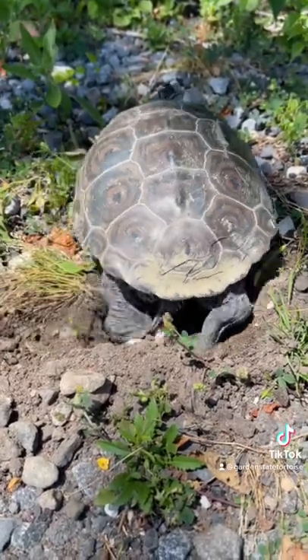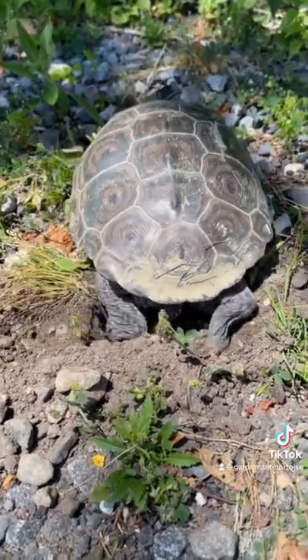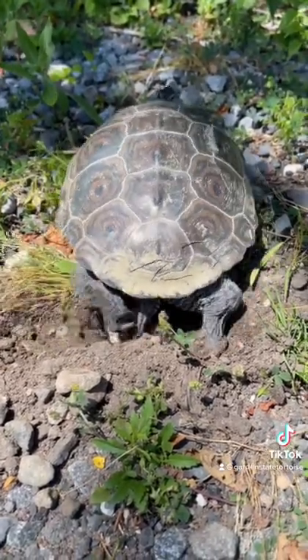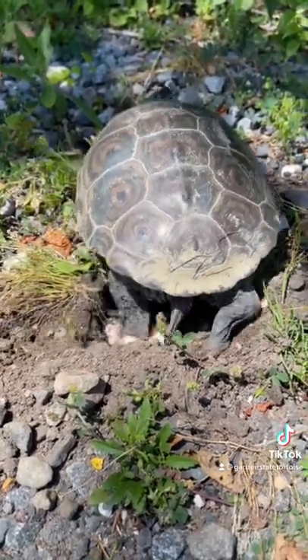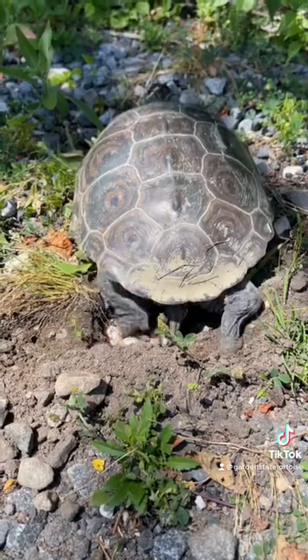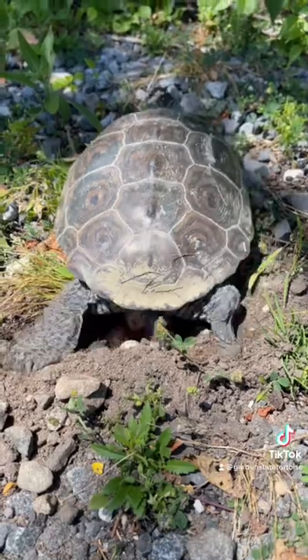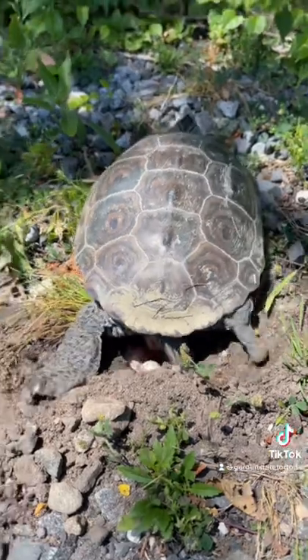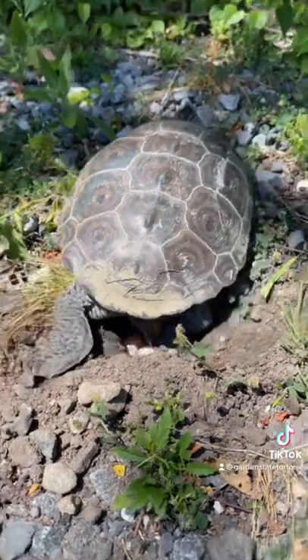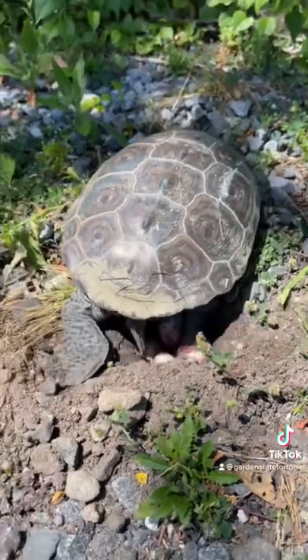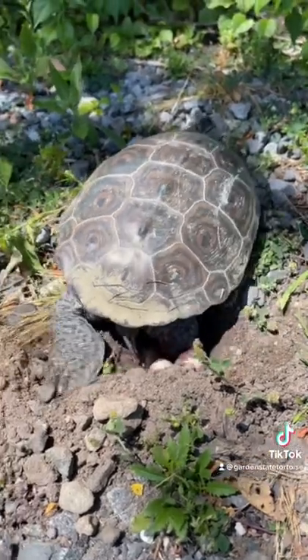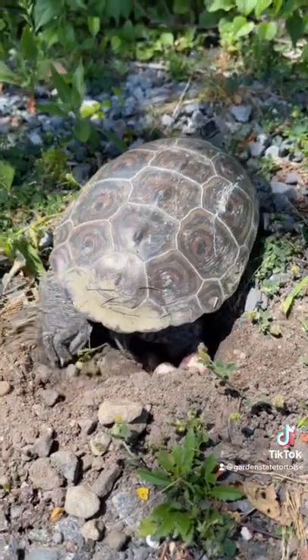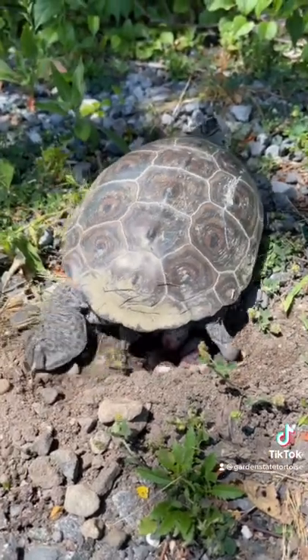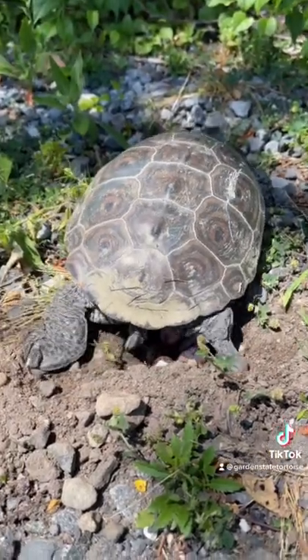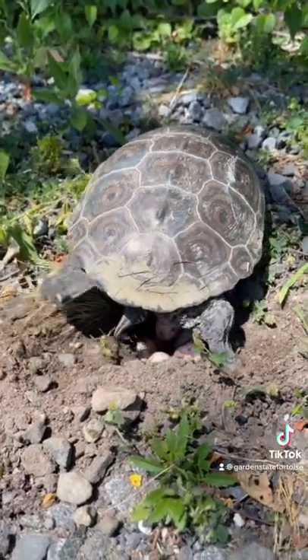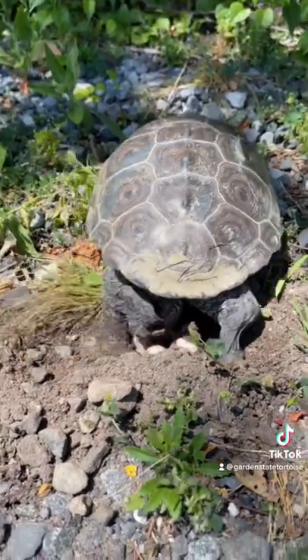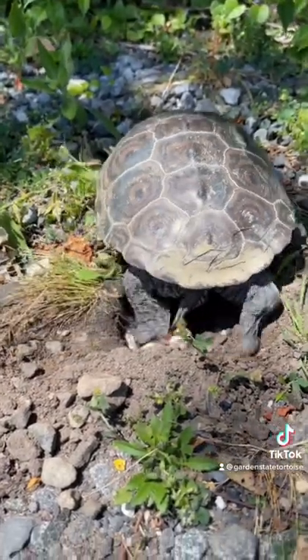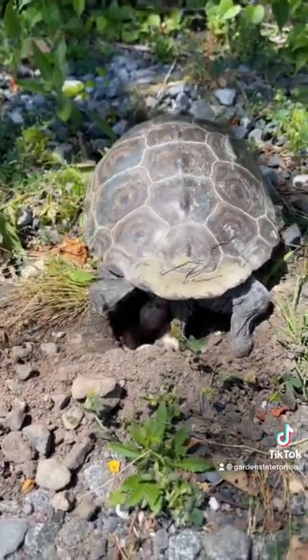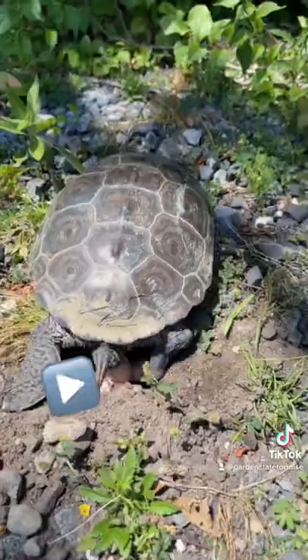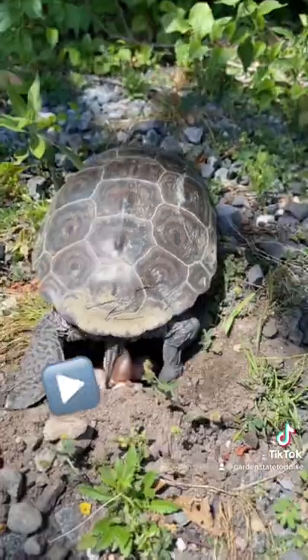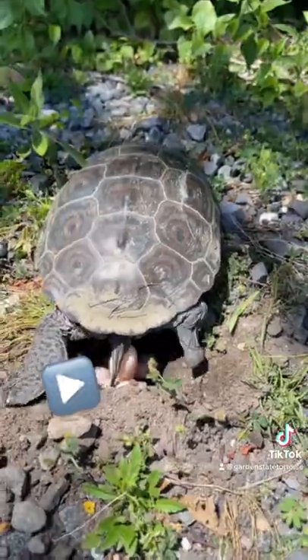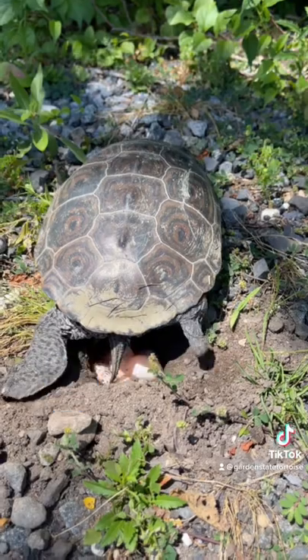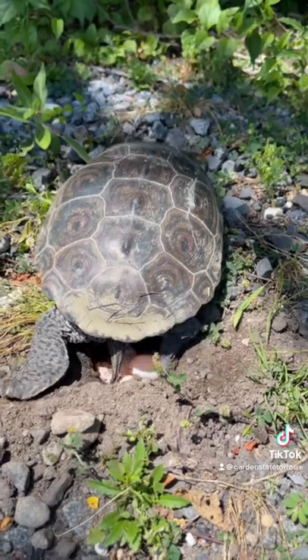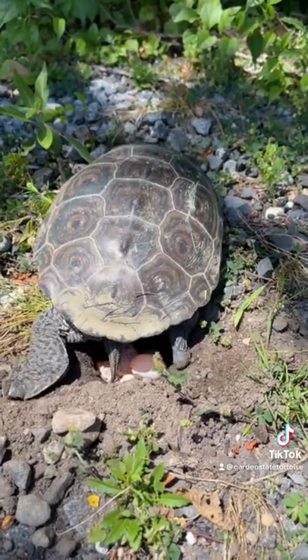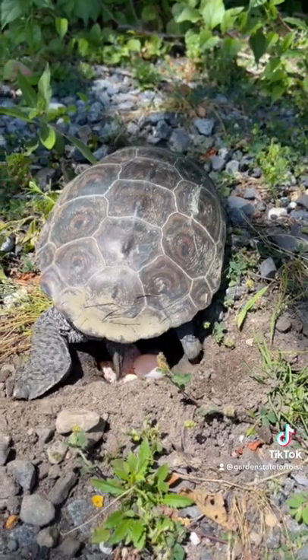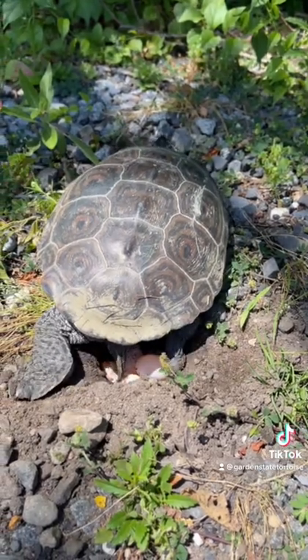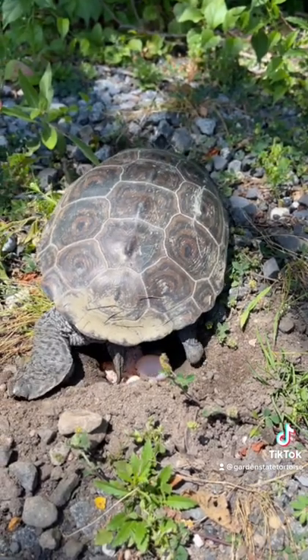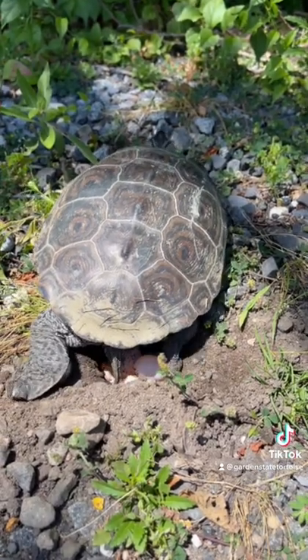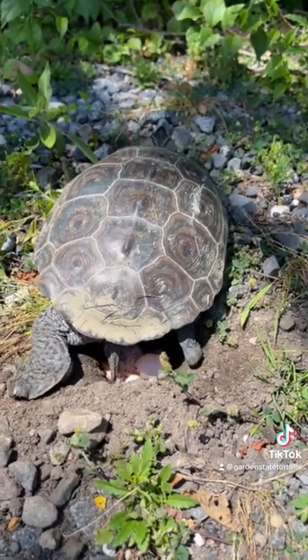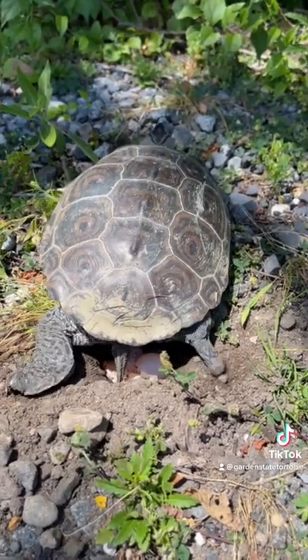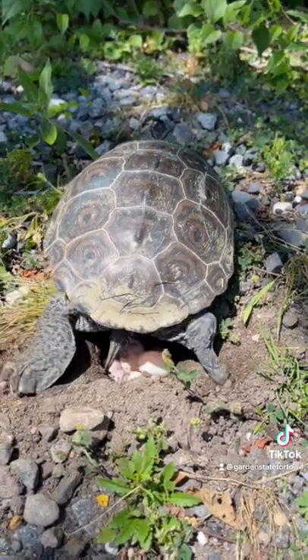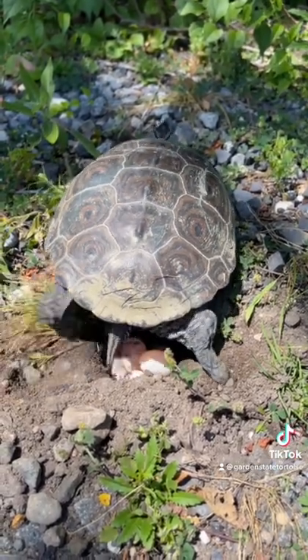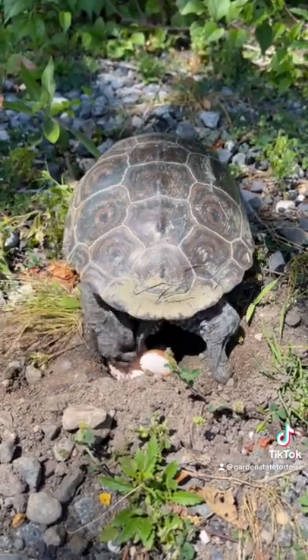She's missing her rear right foot, but she's digging a nest, laying her eggs. There goes one. And she's going to cover the nest no problem.